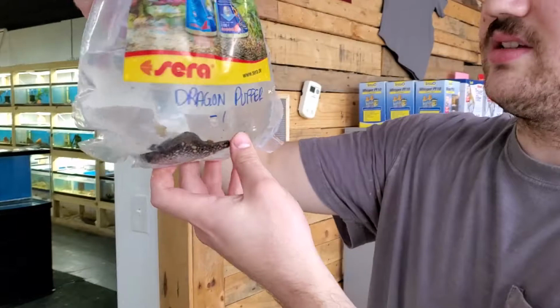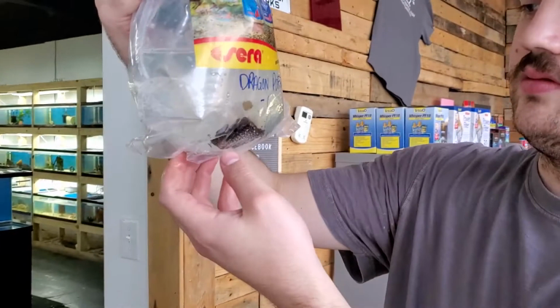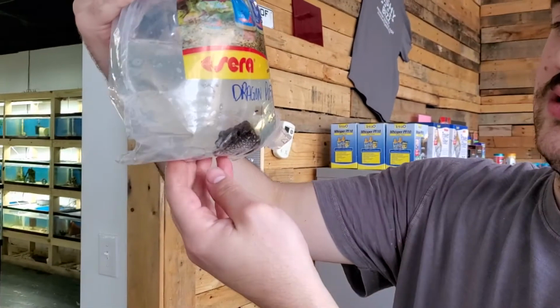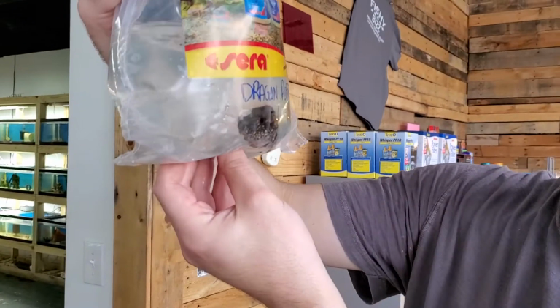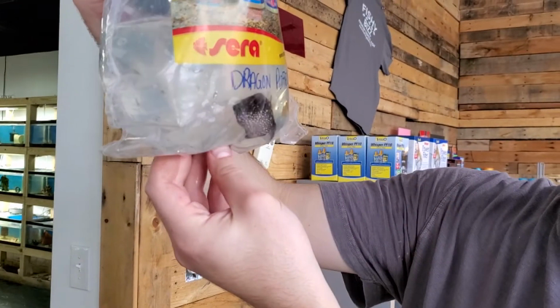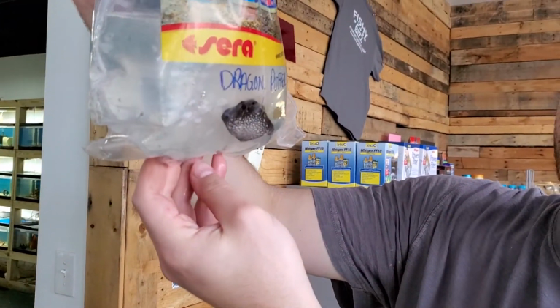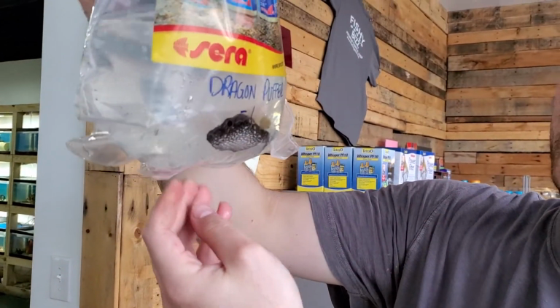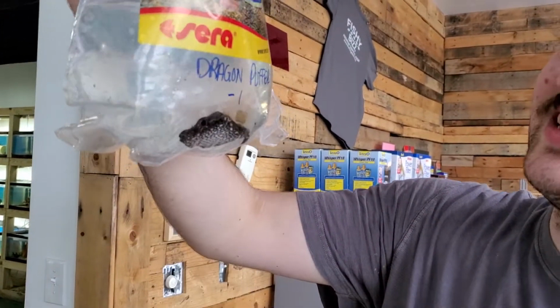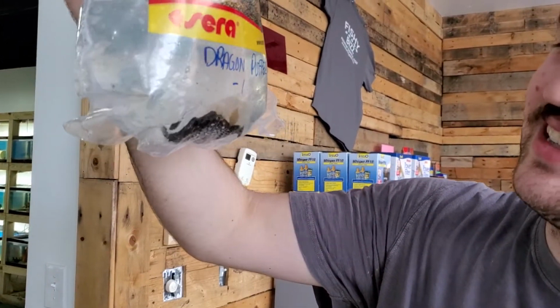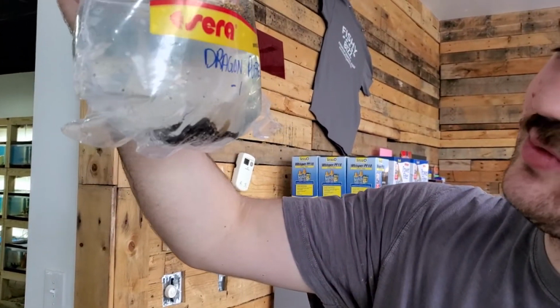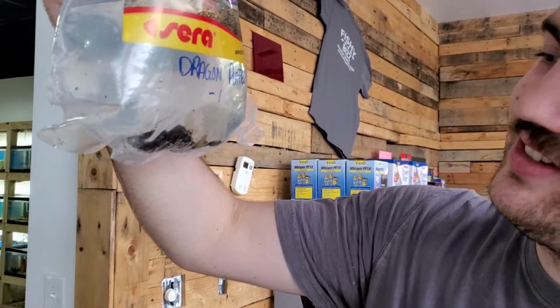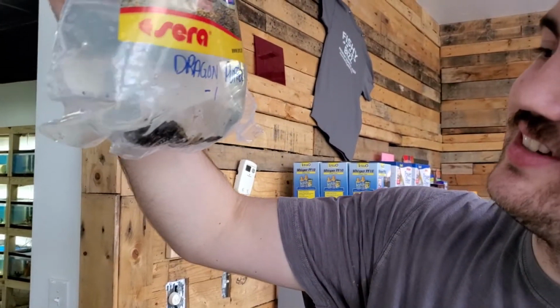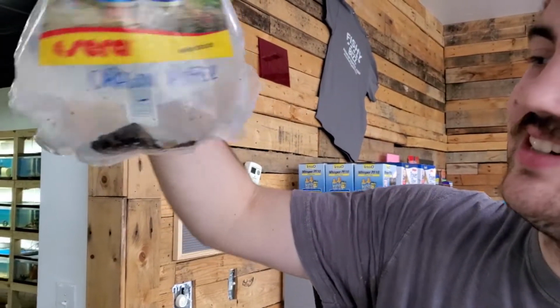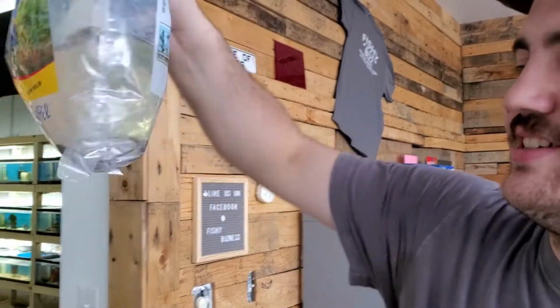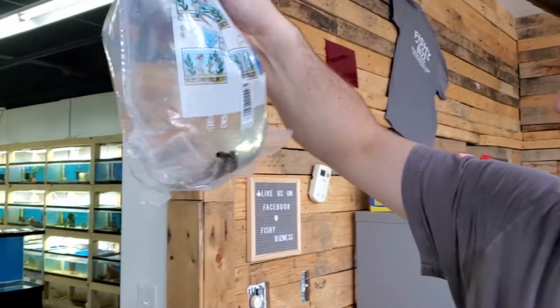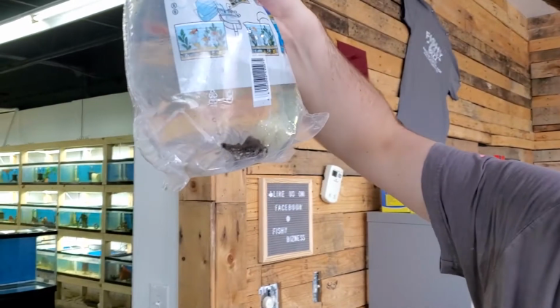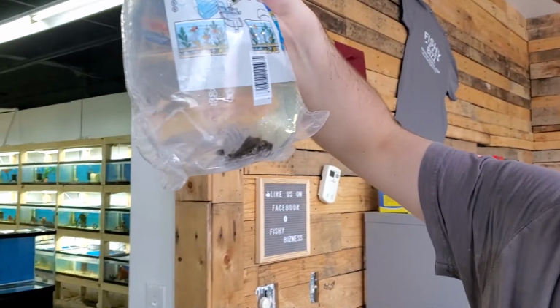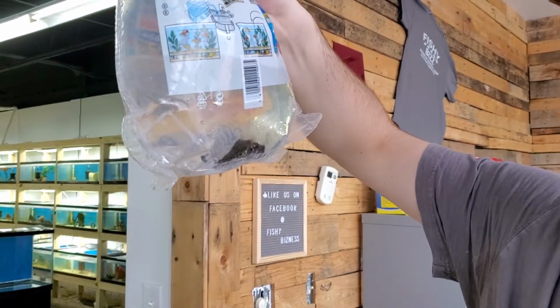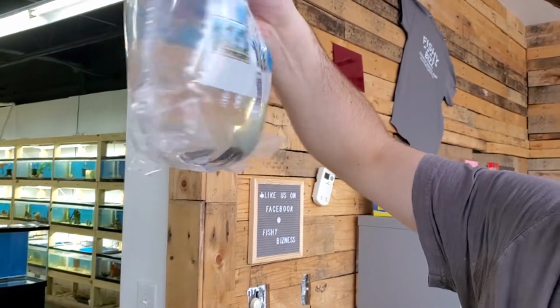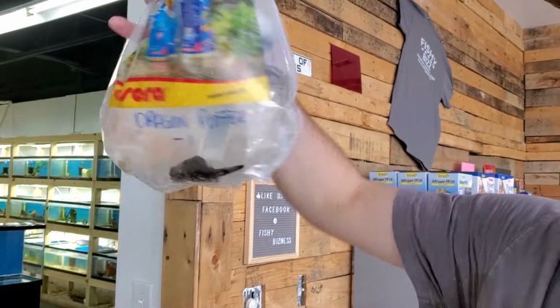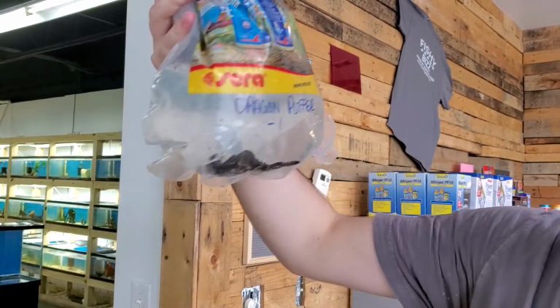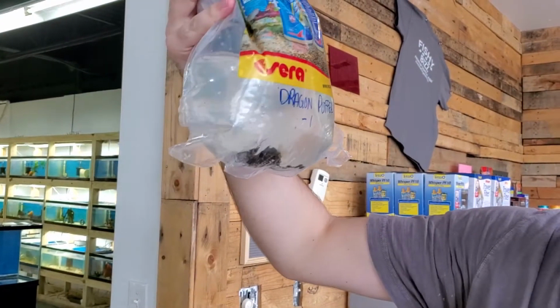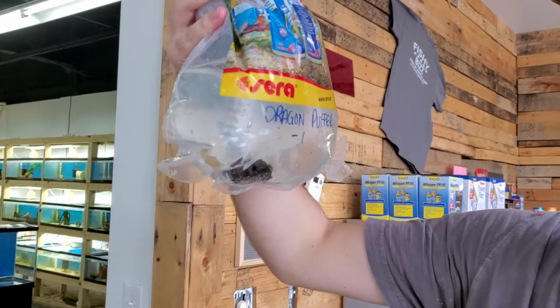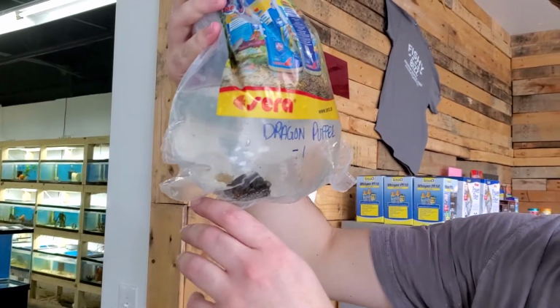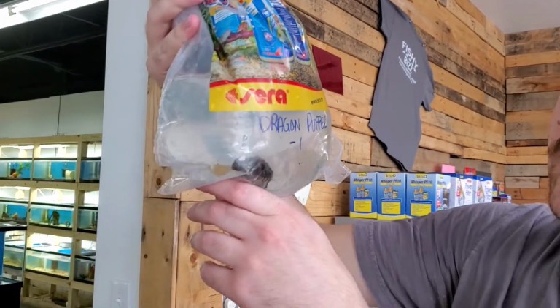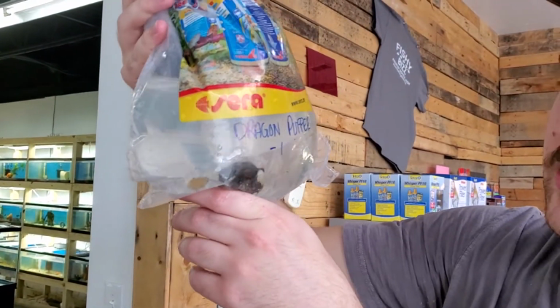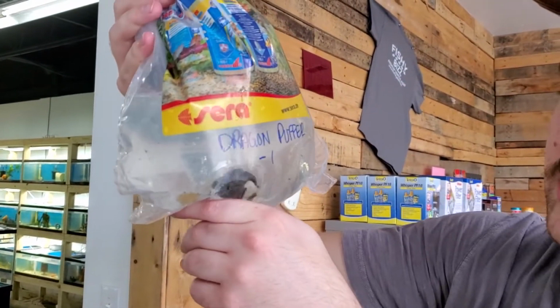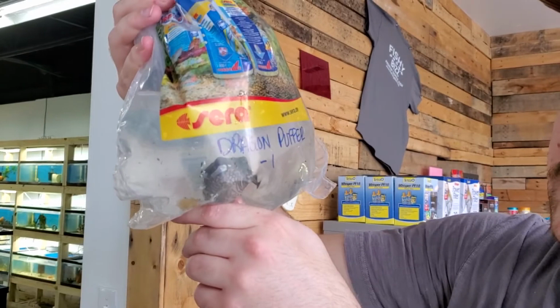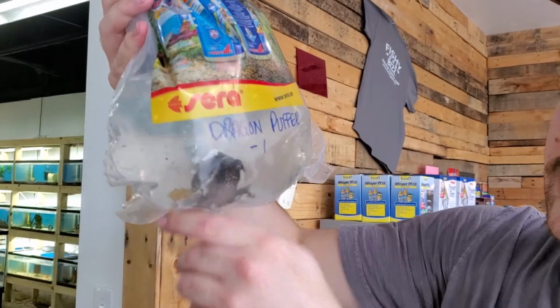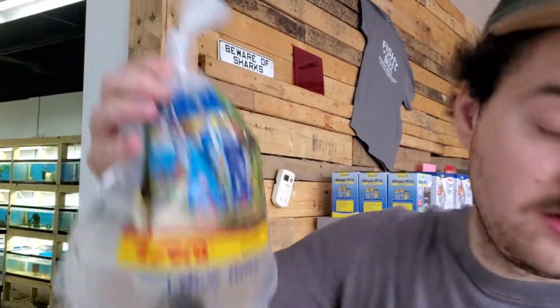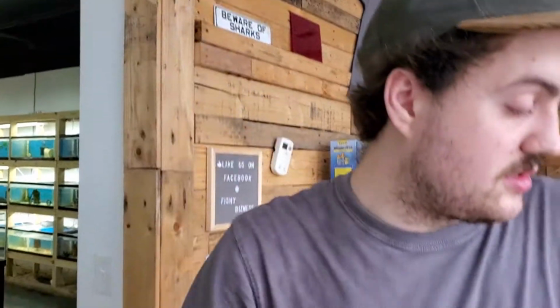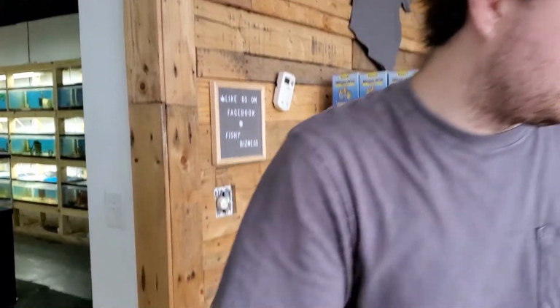This guy's a dragon puffer — look at that. This guy is sweet. Really cool puffer fish. It's kind of a jerk, you just want to keep him by himself, but it's a fun fish.